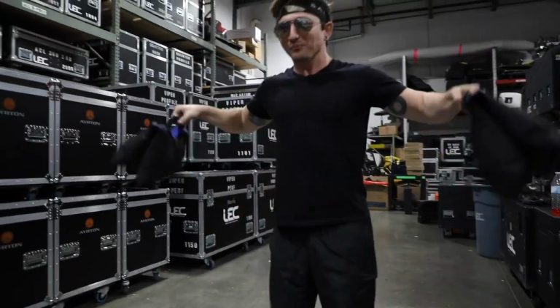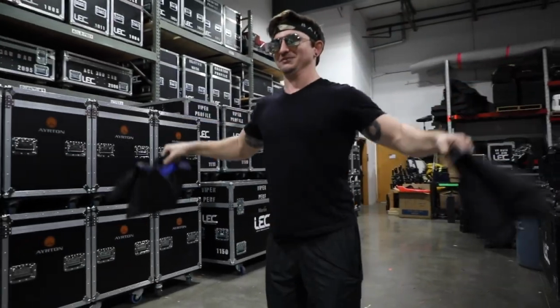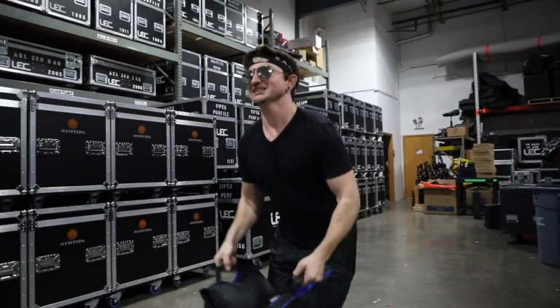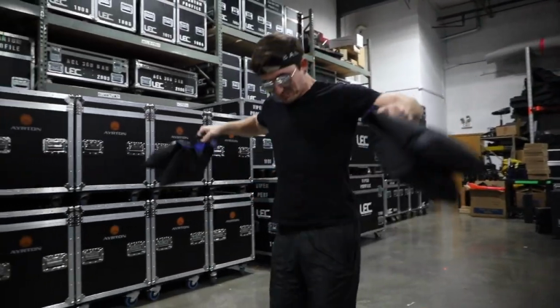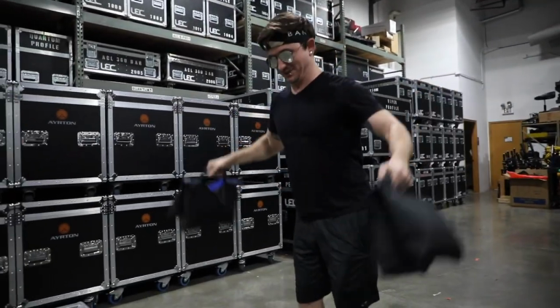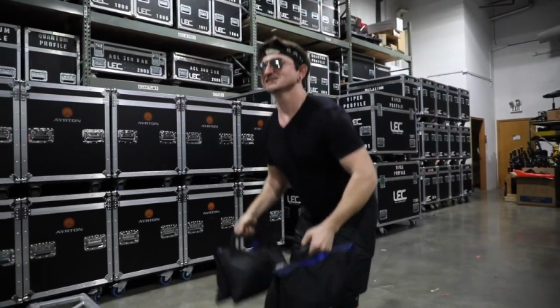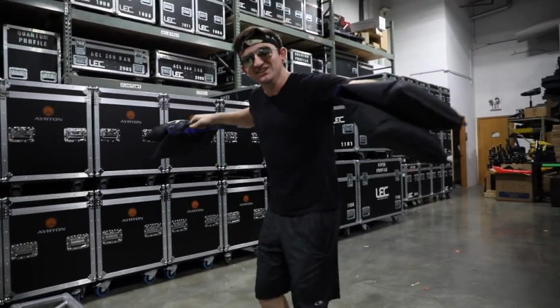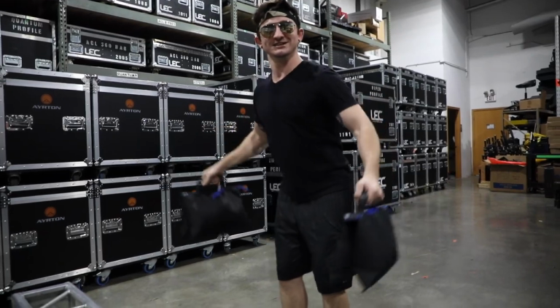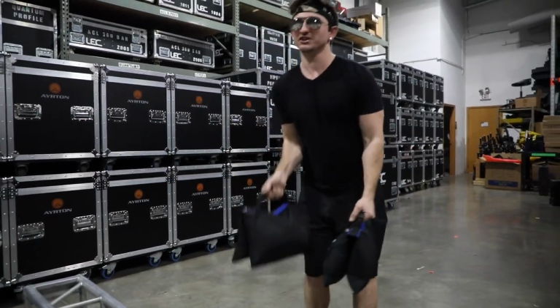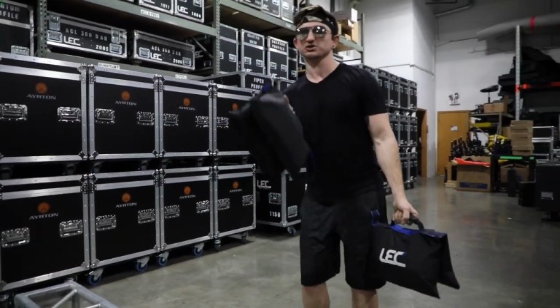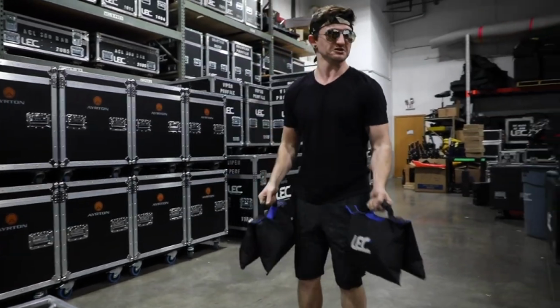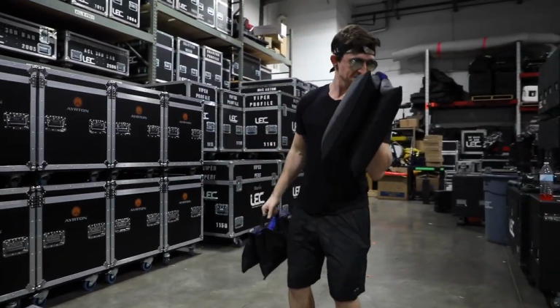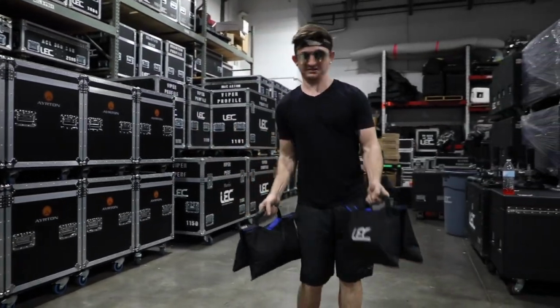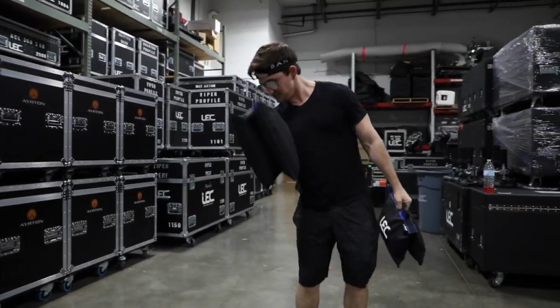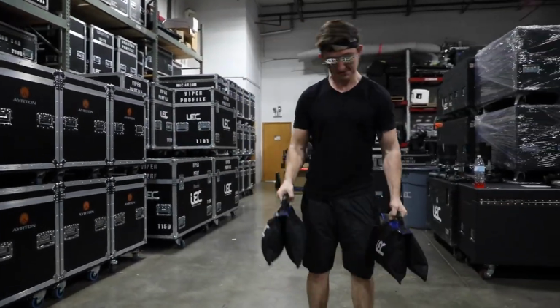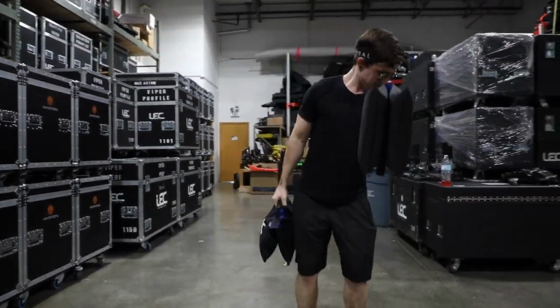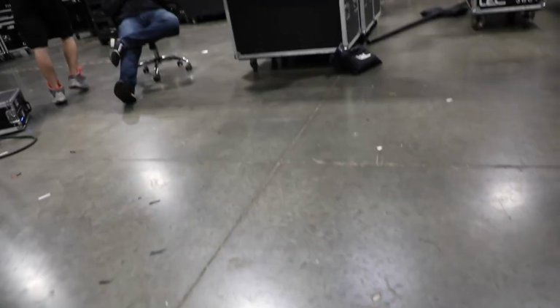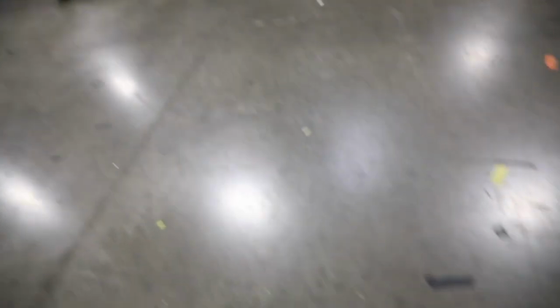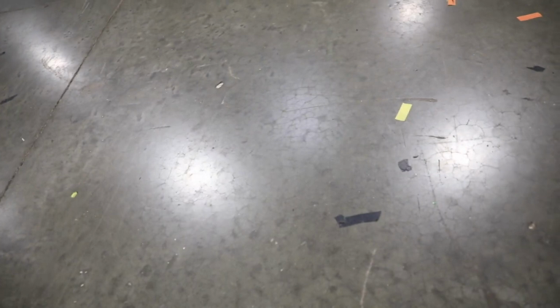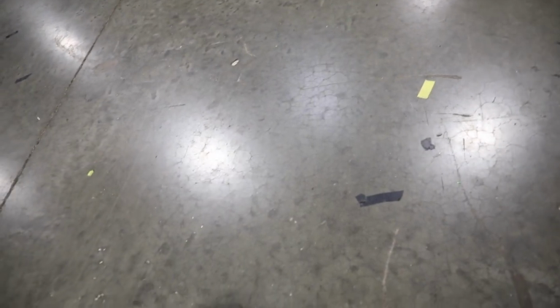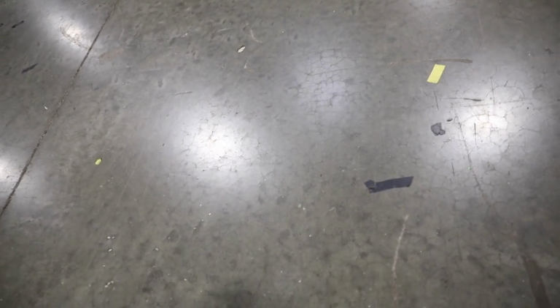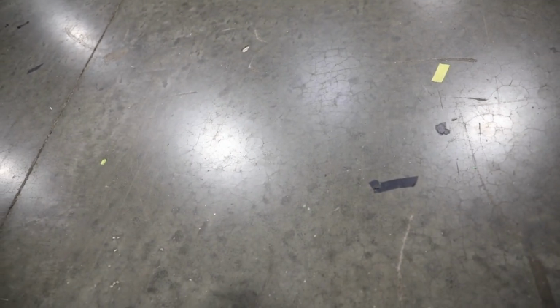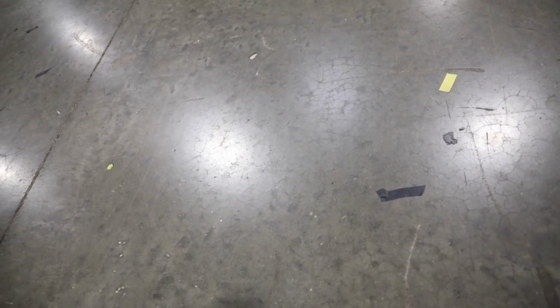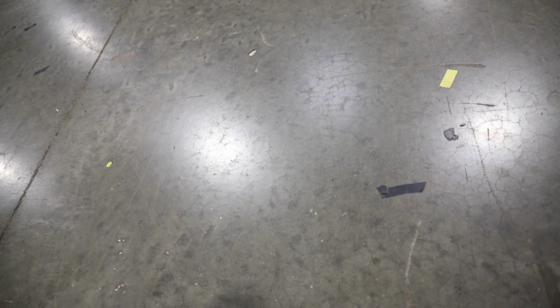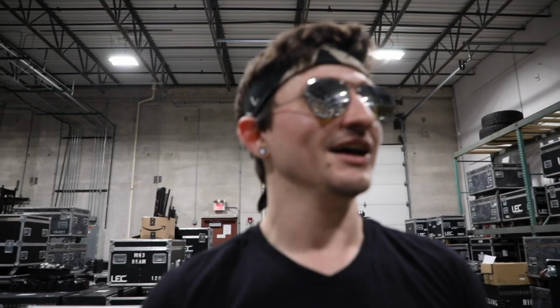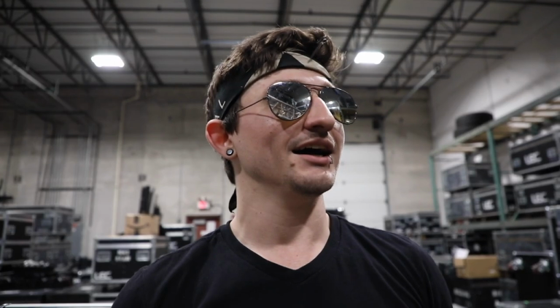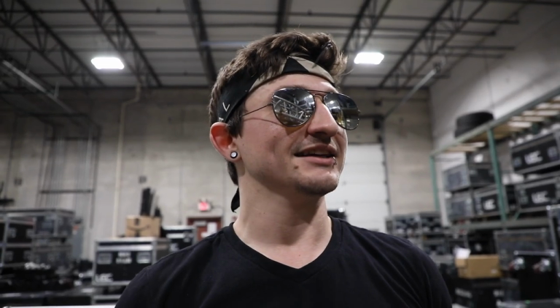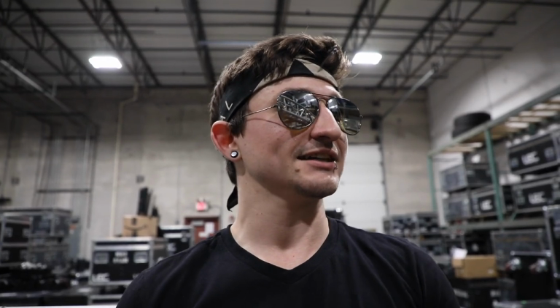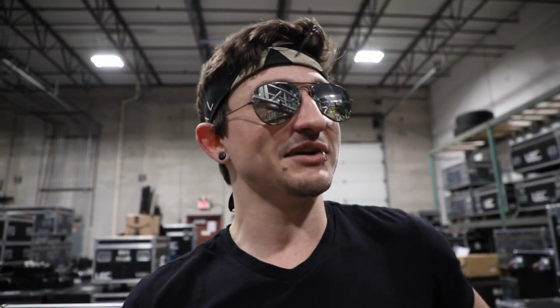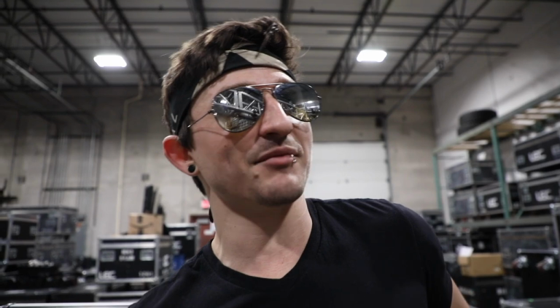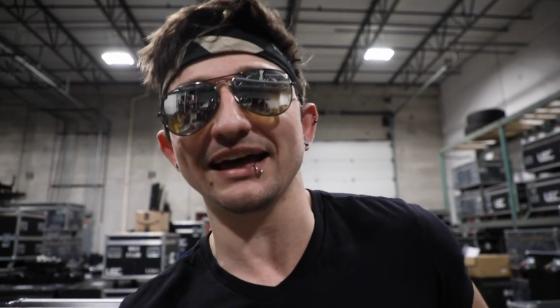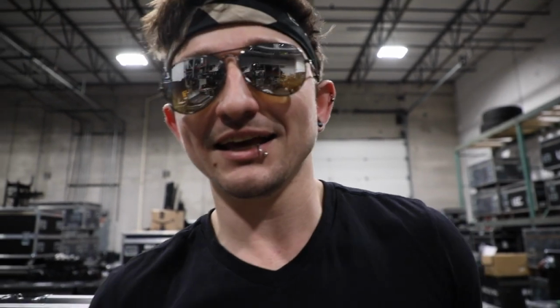Pump. Finish it off with some curls. Don't hit it. Oh, I forgot to press record. I got the crappiest cameraman. Set. Go.